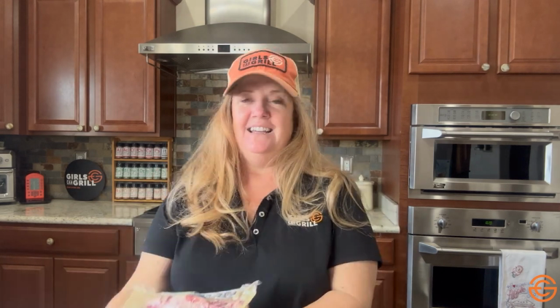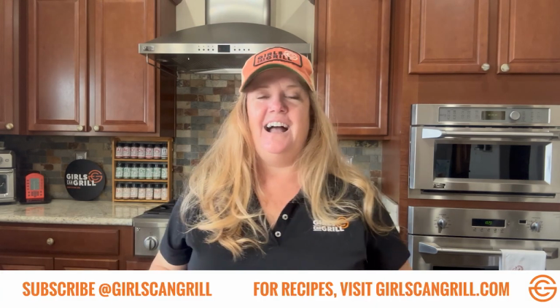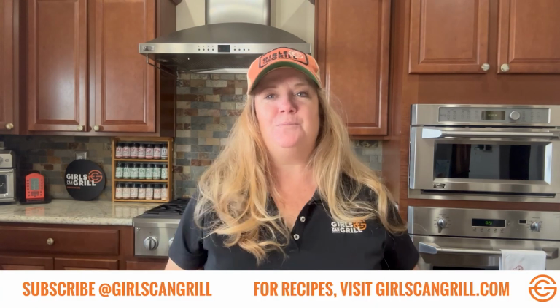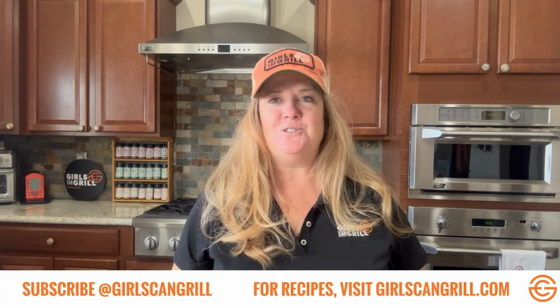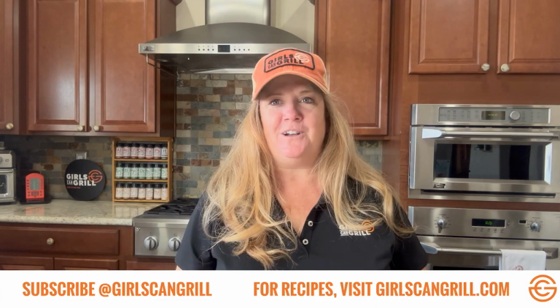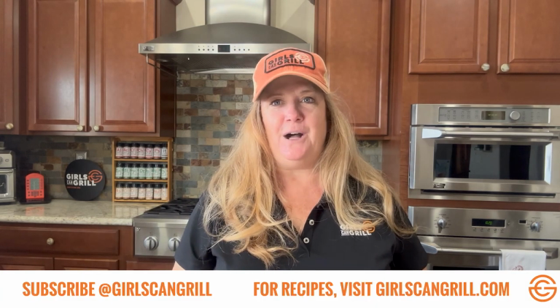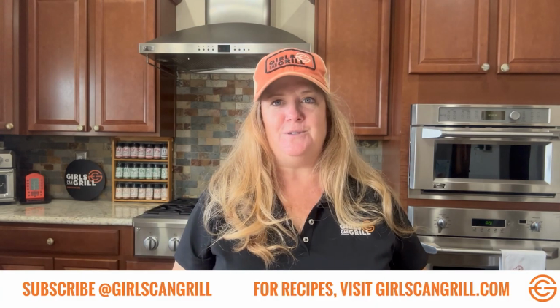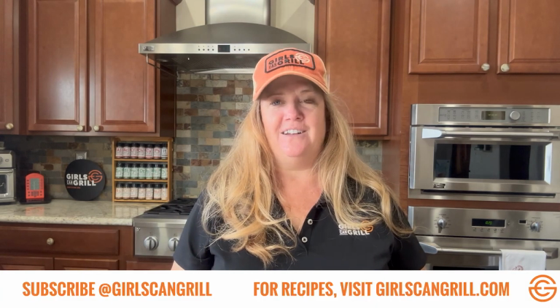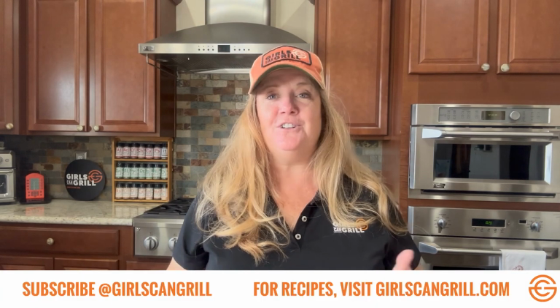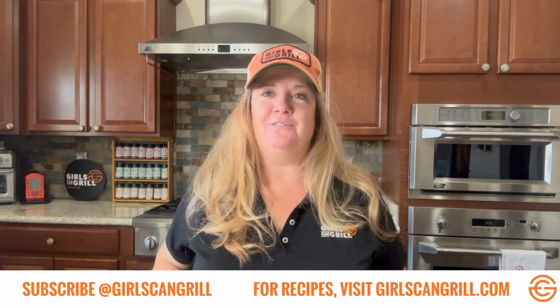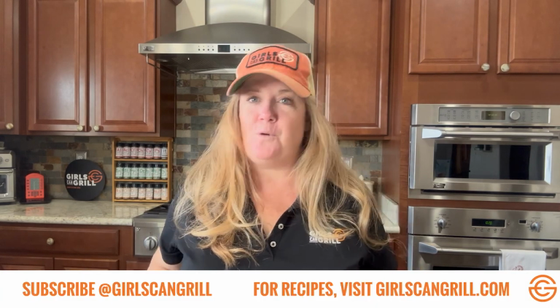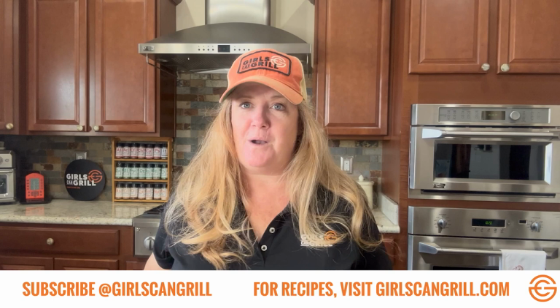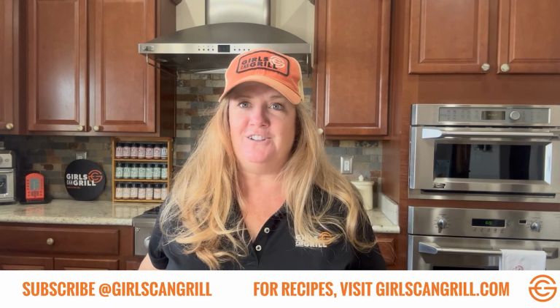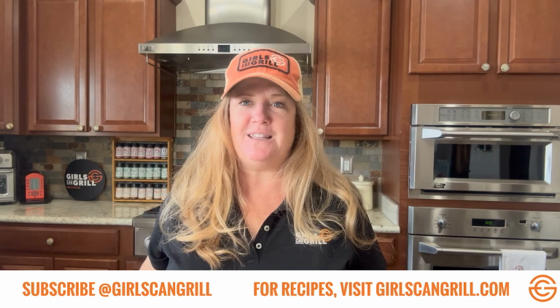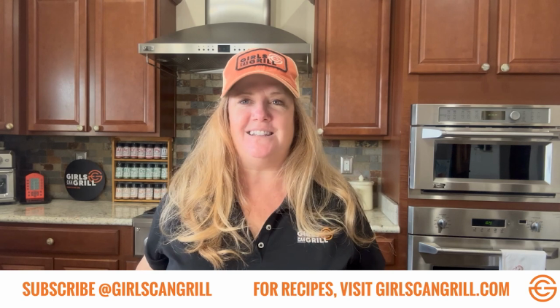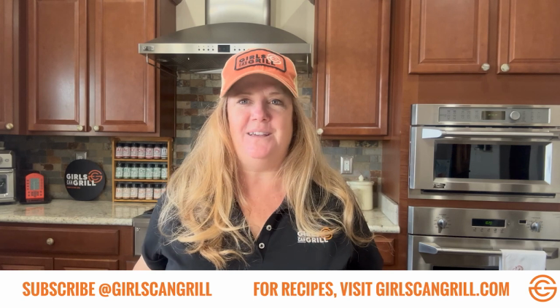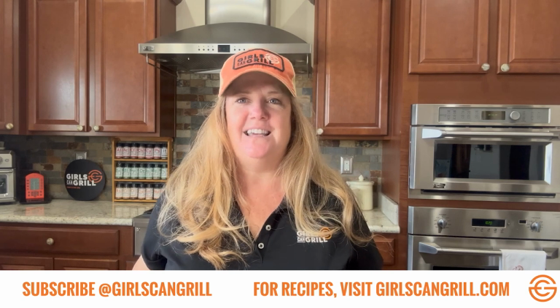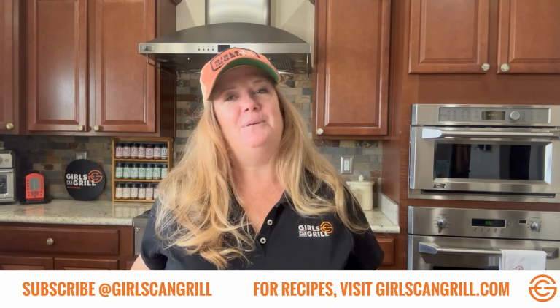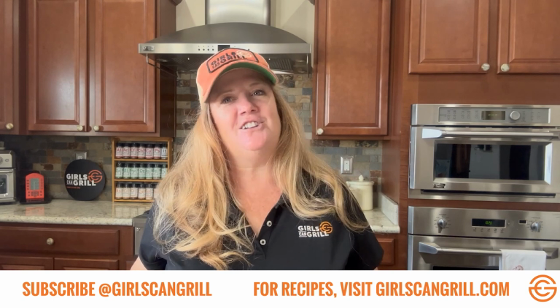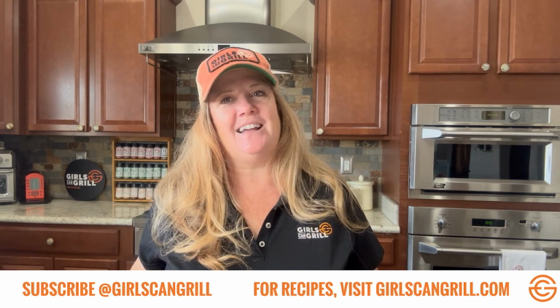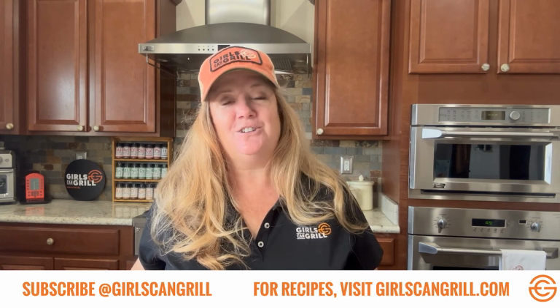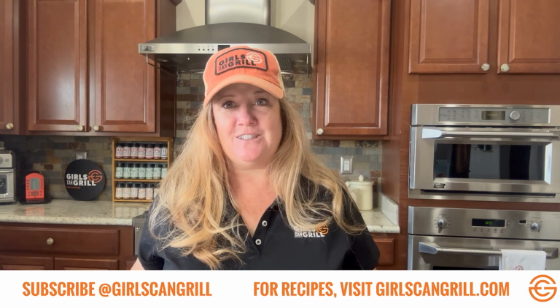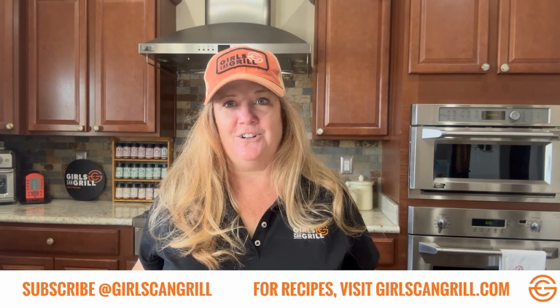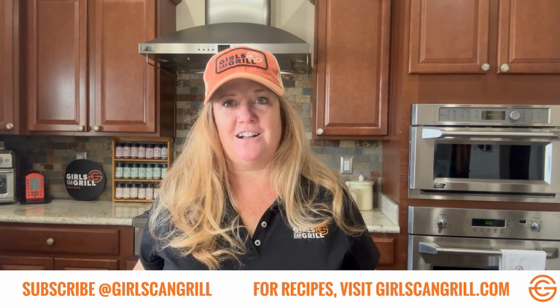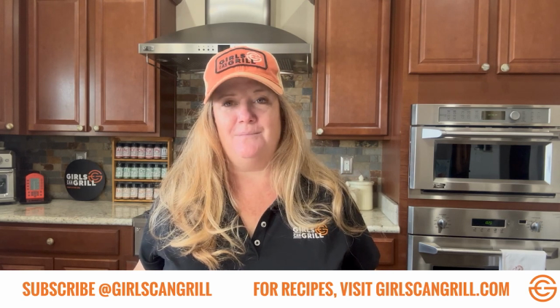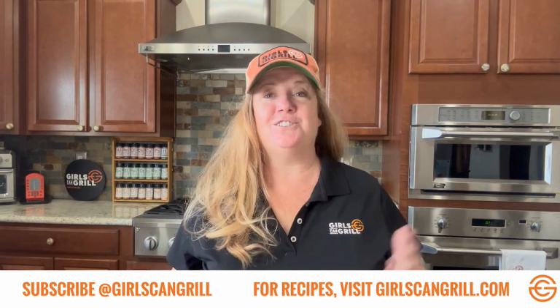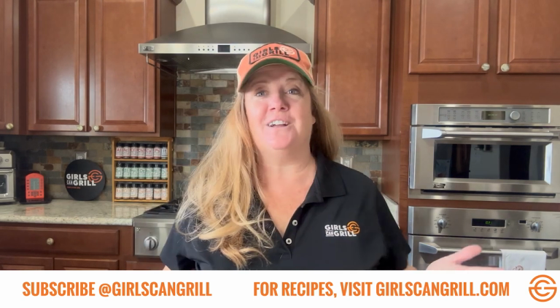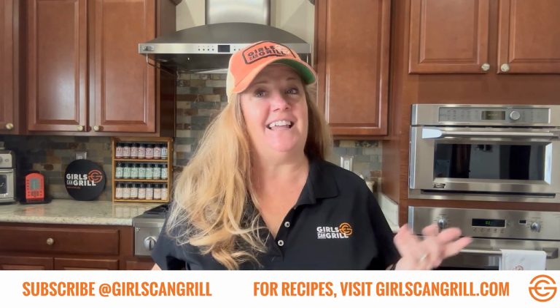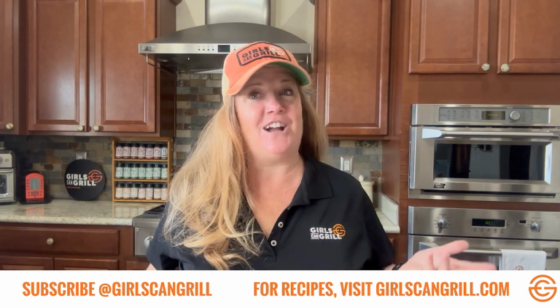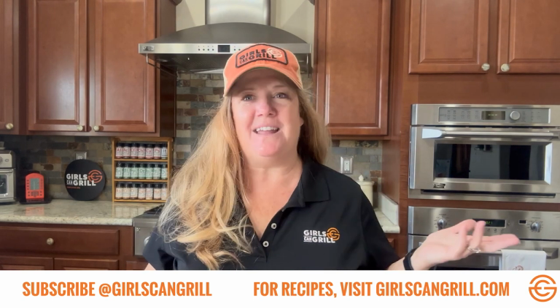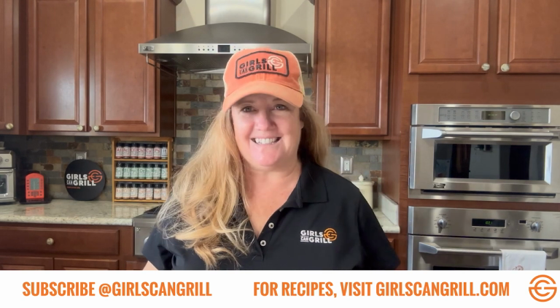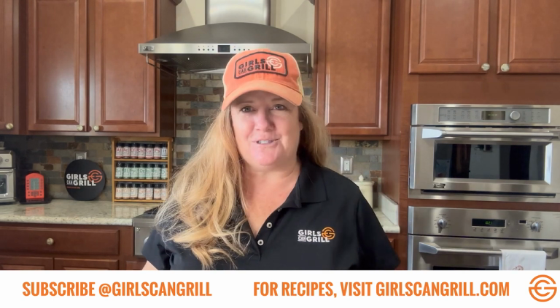I hope that tutorial helped you out. If you're looking for more barbecue tips and recipes, be sure to check out girlscangrill.com. And don't forget to like, comment, and subscribe.